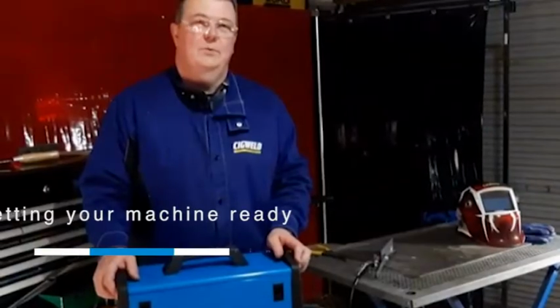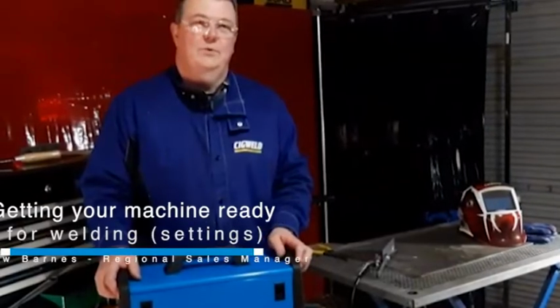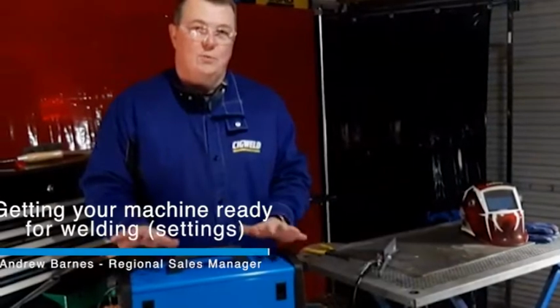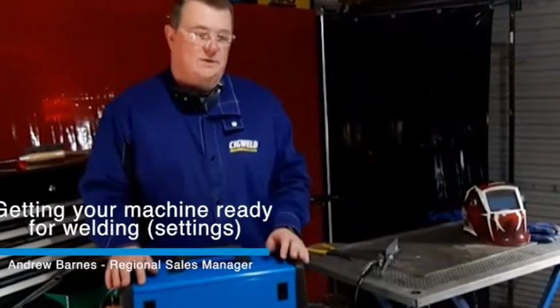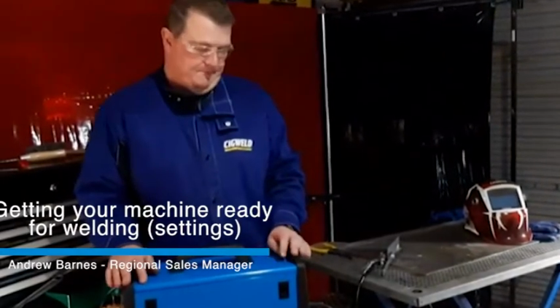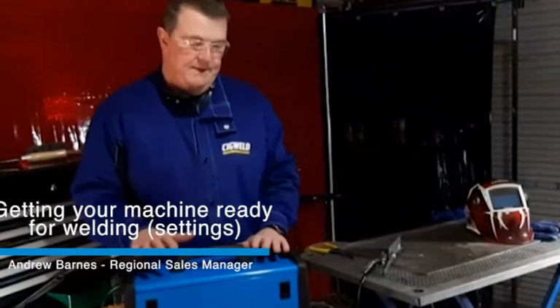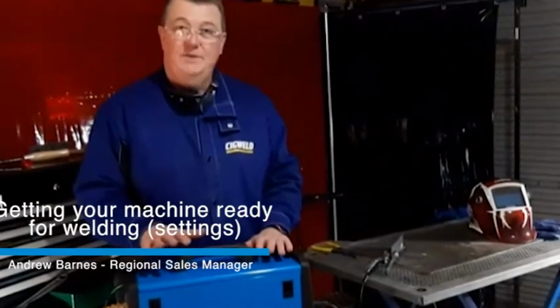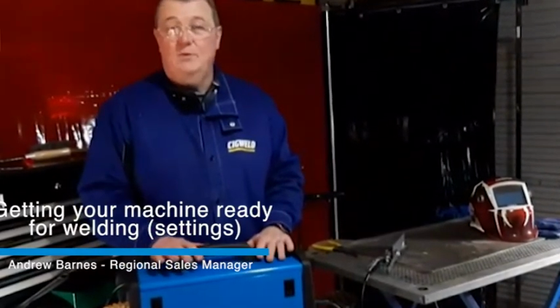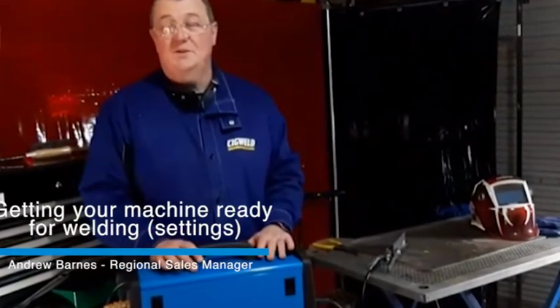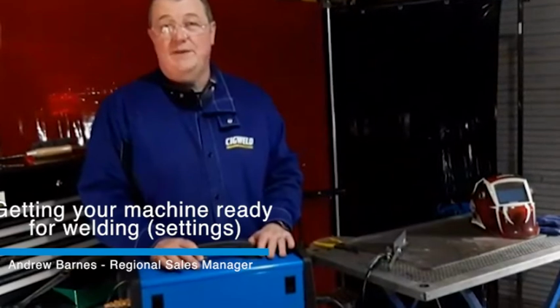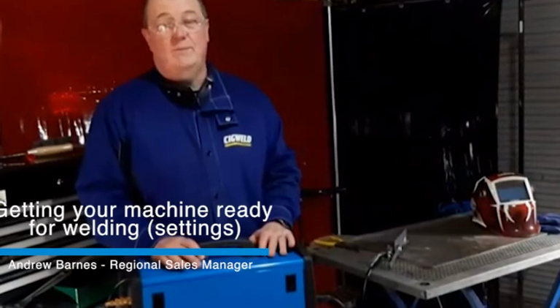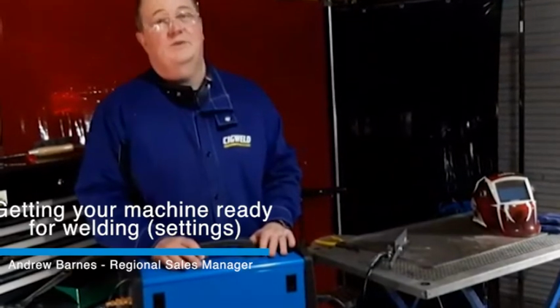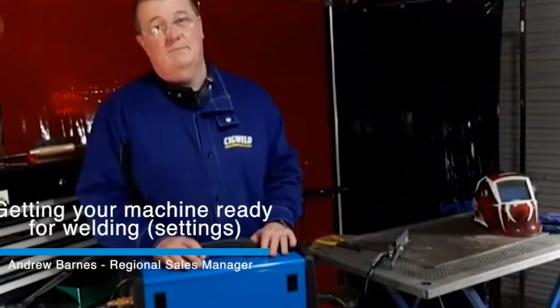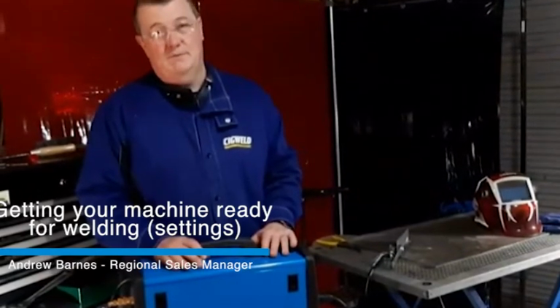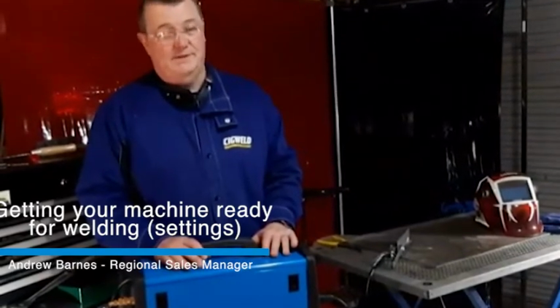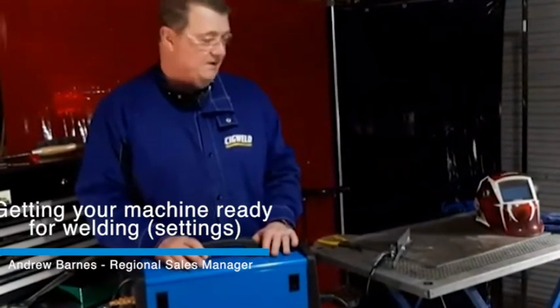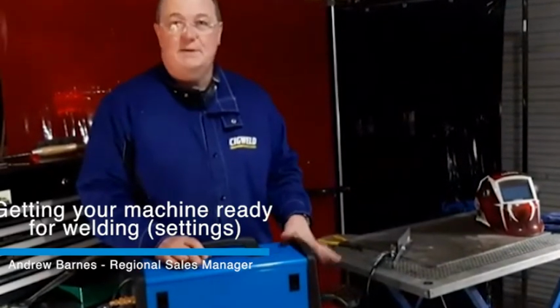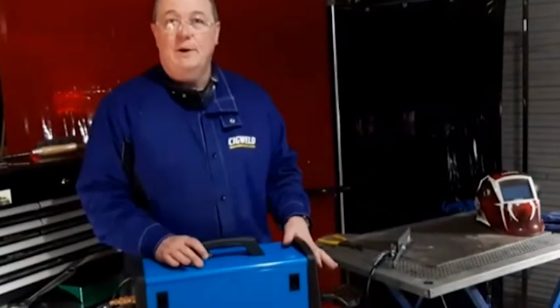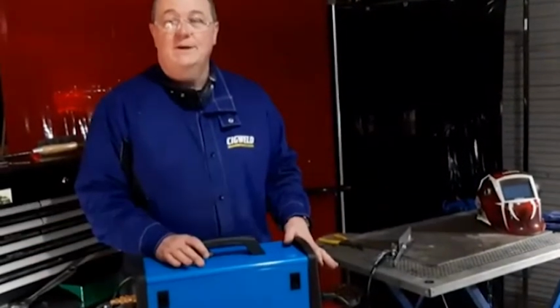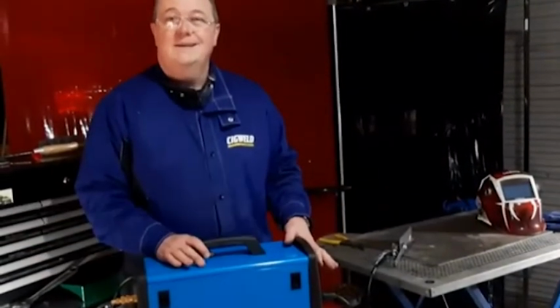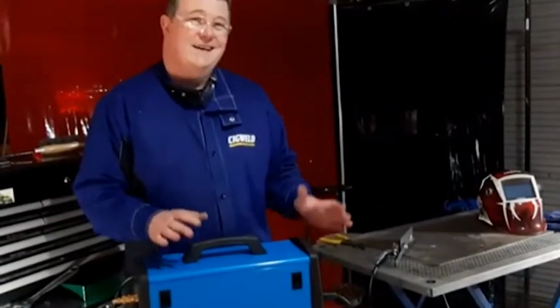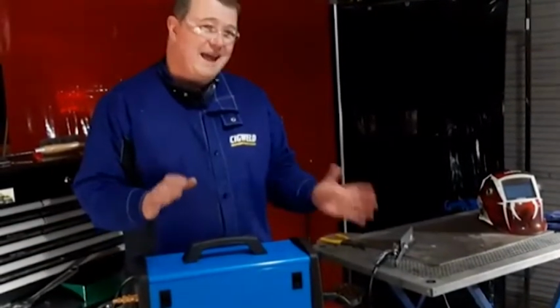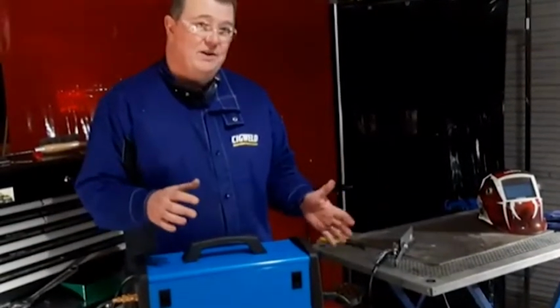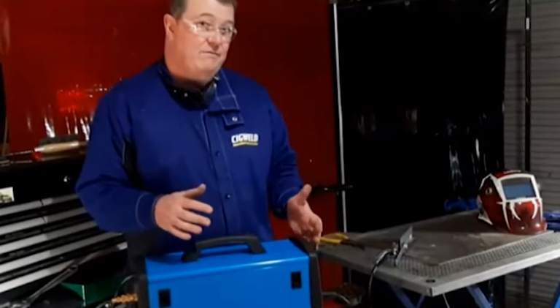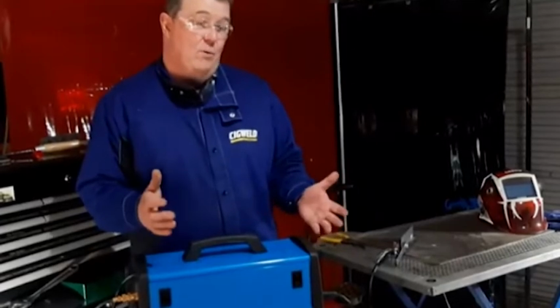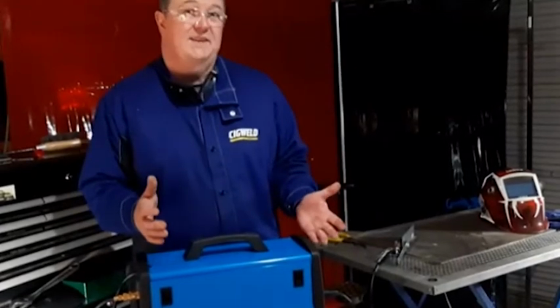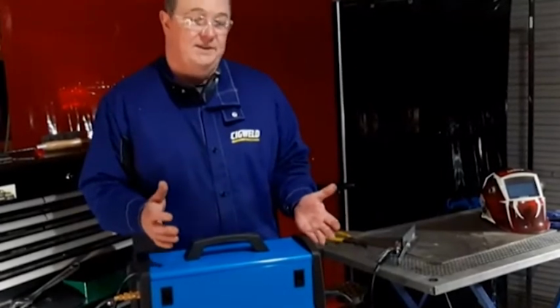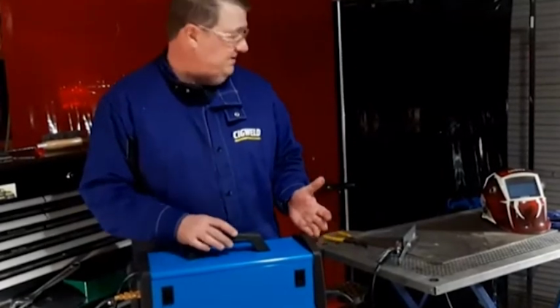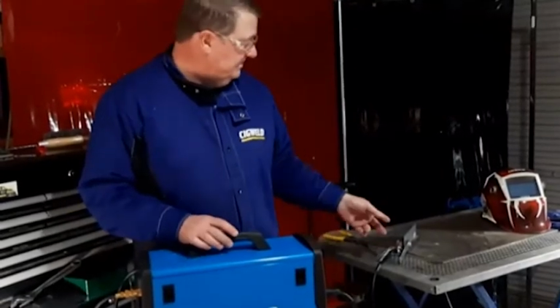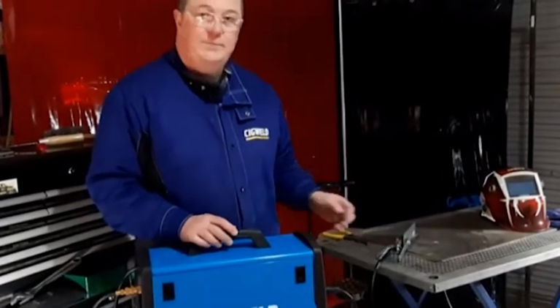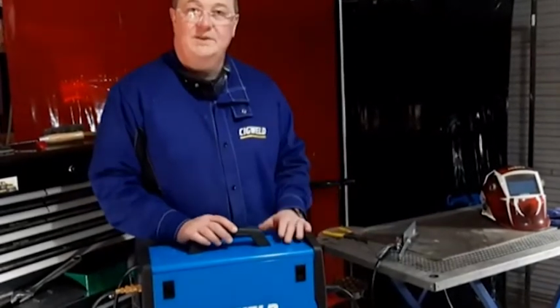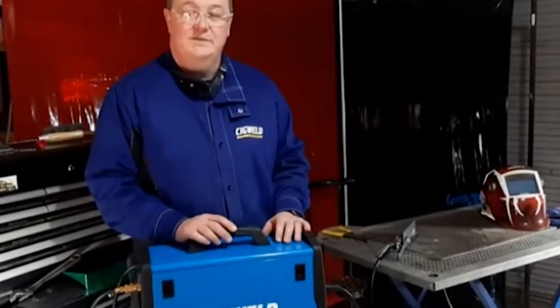We're ready to weld with the WeldSkill 185 multi-process machine. I've got it set up in MIG mode and now I need to find out what settings I need to use to do some 3mm steel.